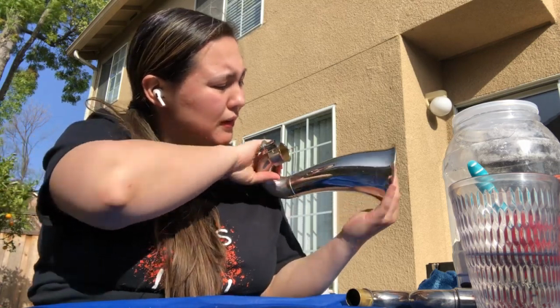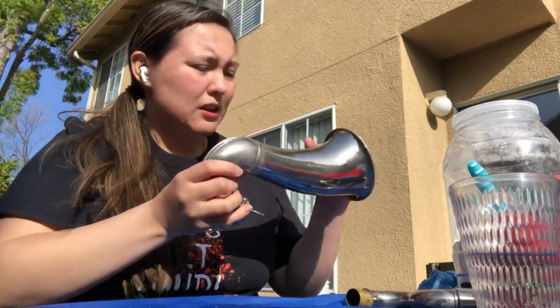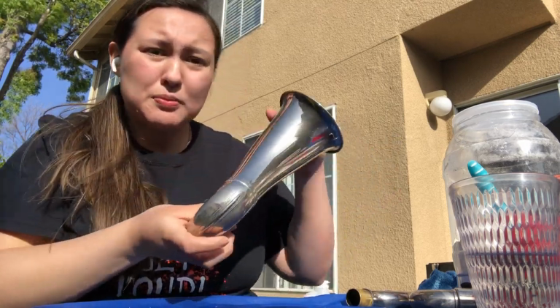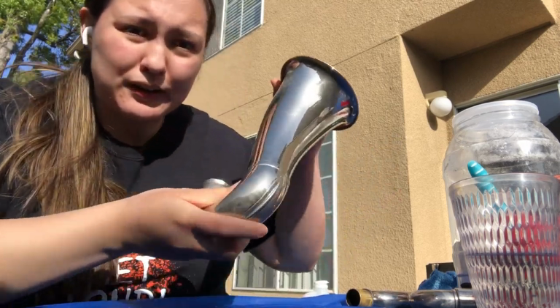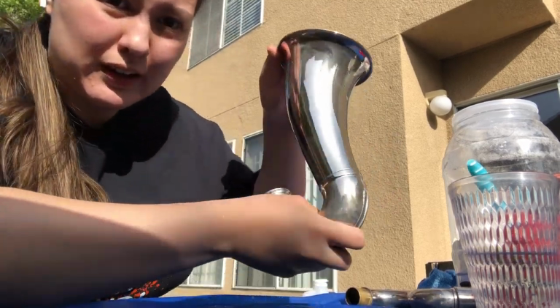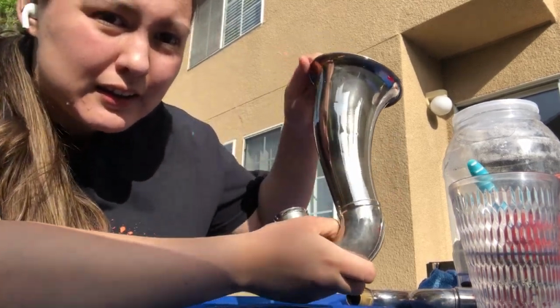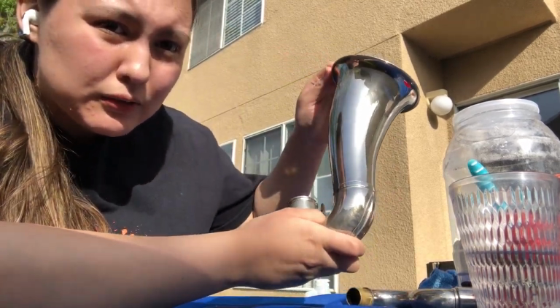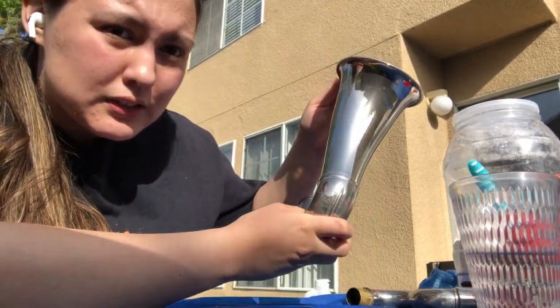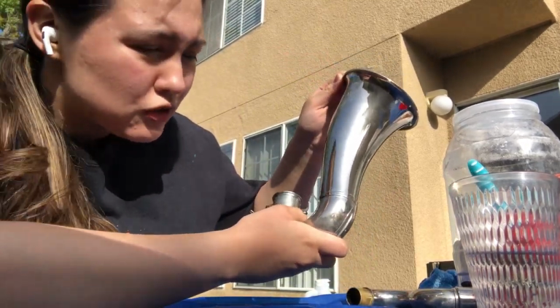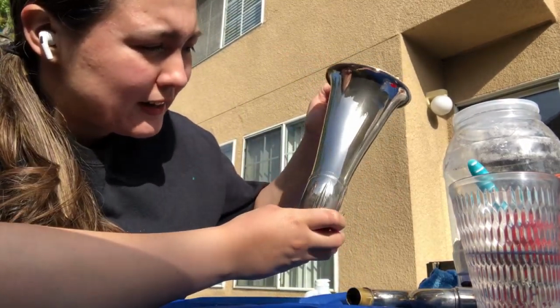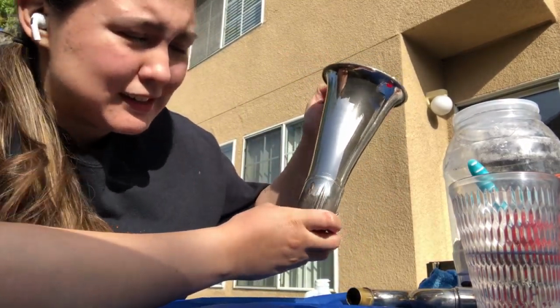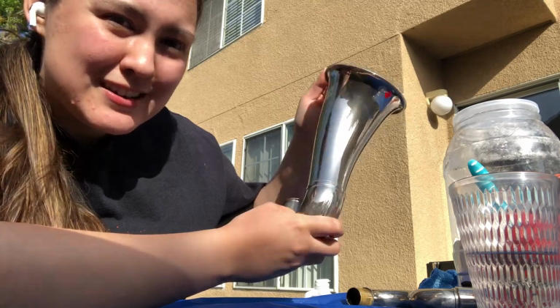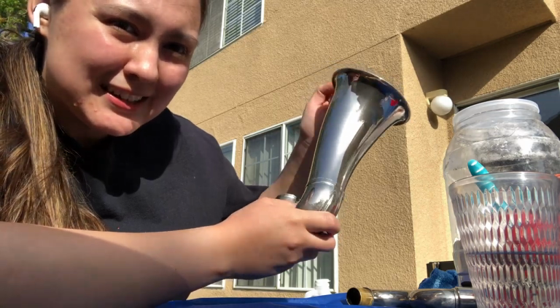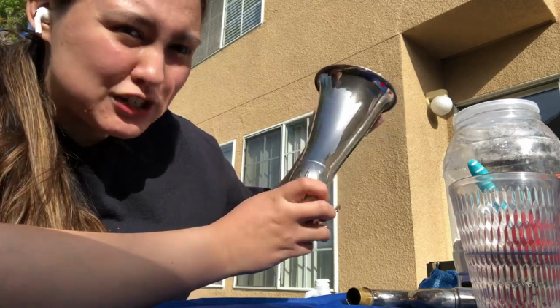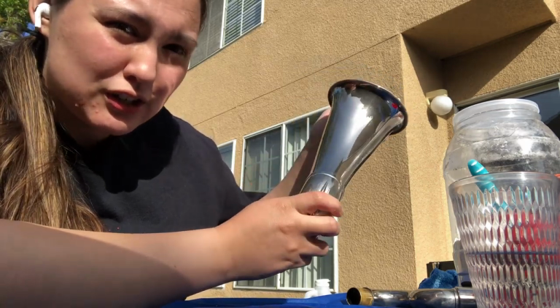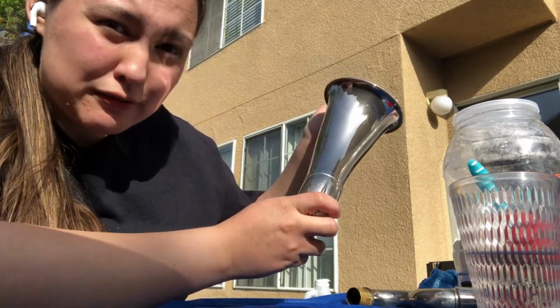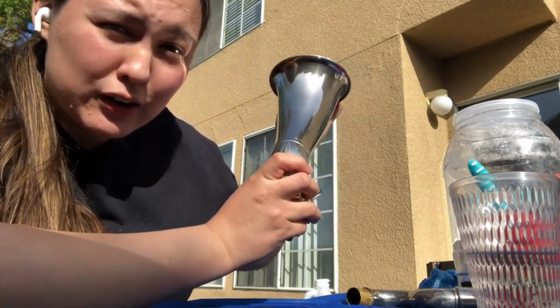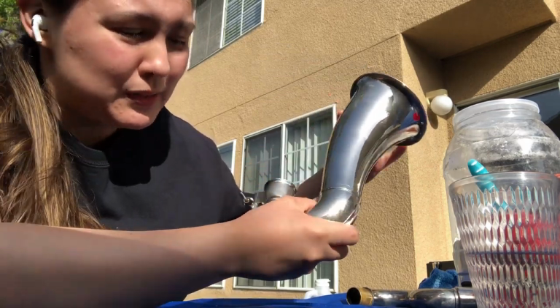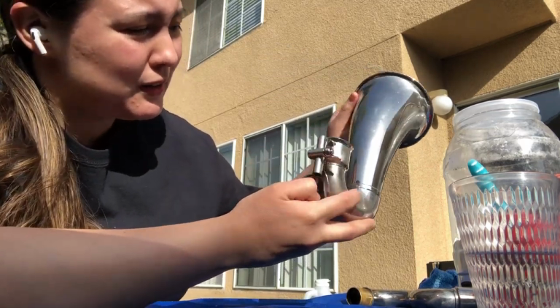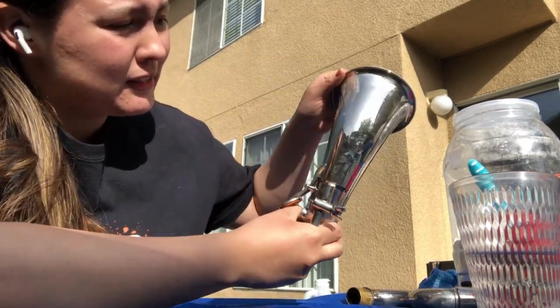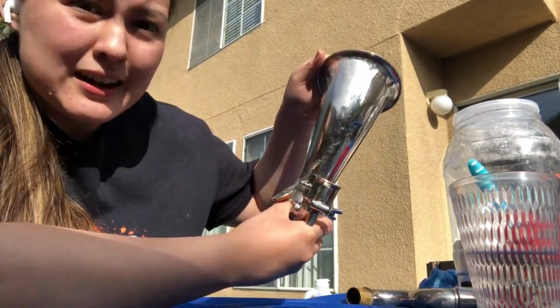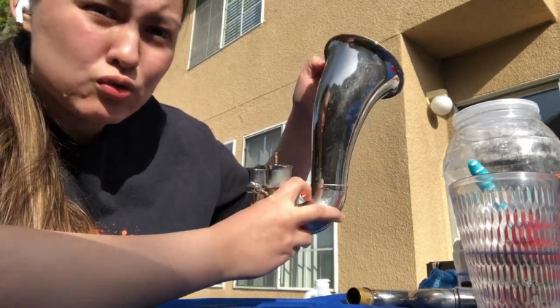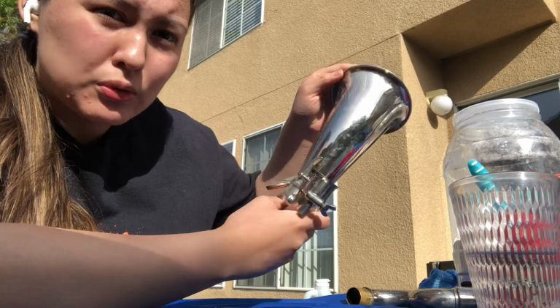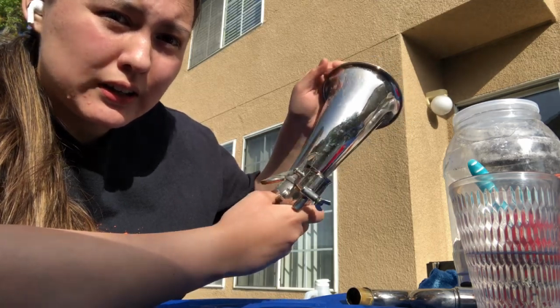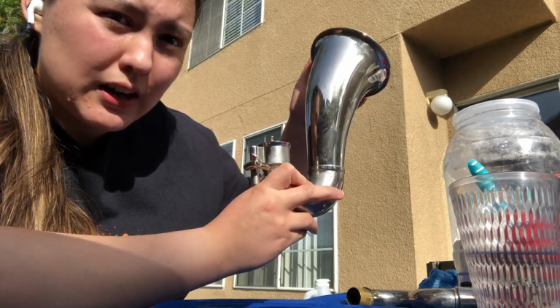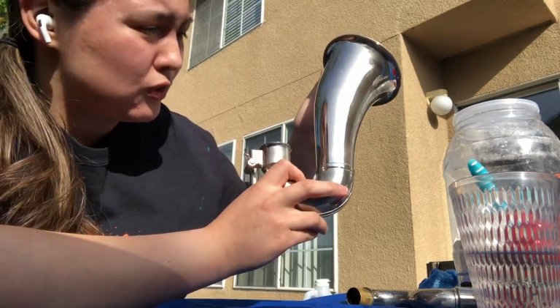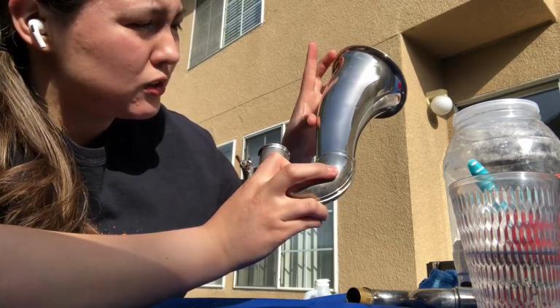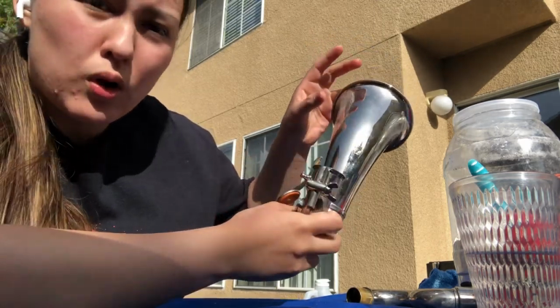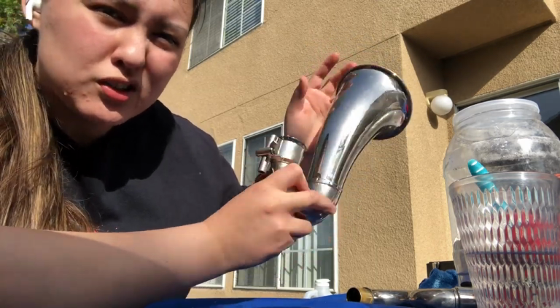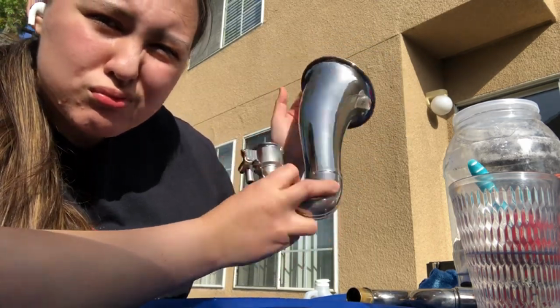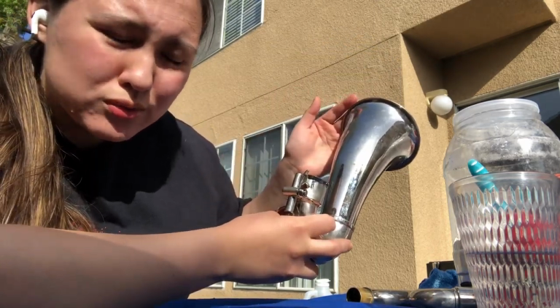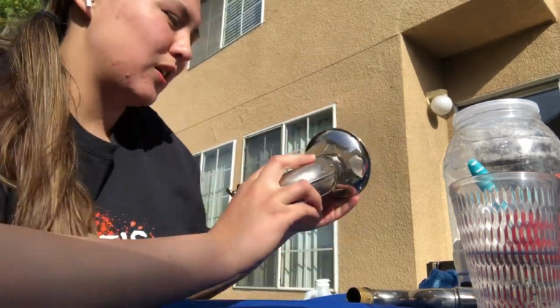Already you can tell how much better it looks. Look how shiny that is — look how nice that is. I just took off the stuff and you saw how quick that was. This side — gross, yucky, ugly. You see all these little water marks? Gross.